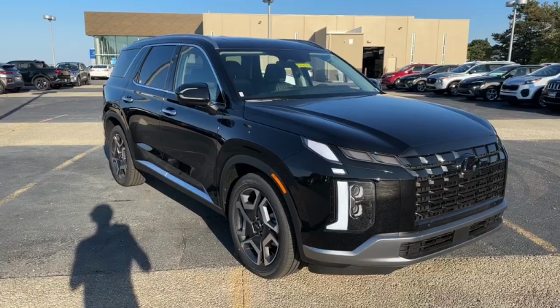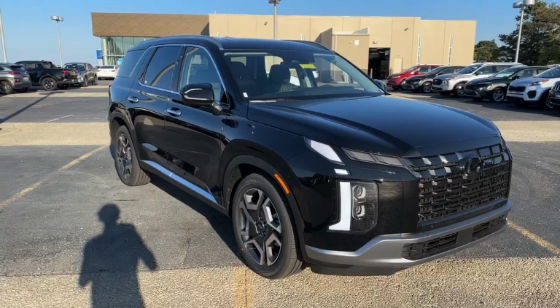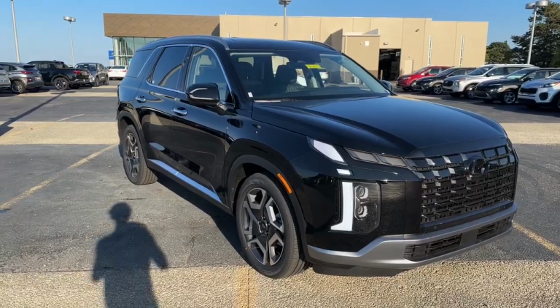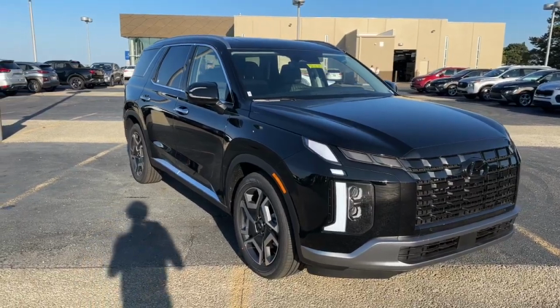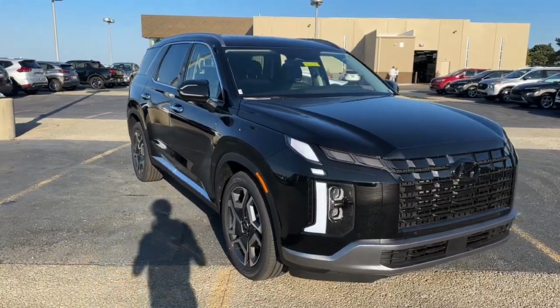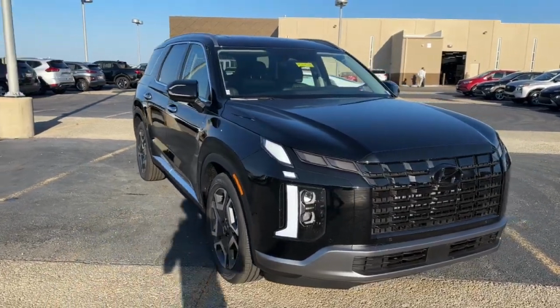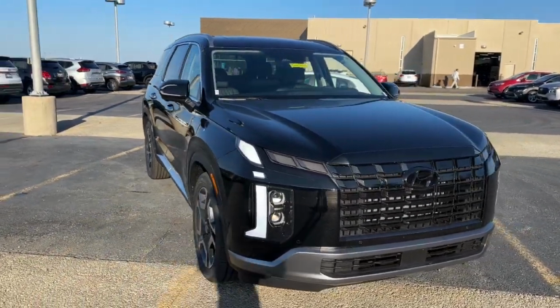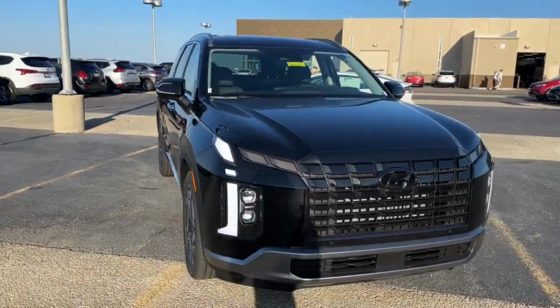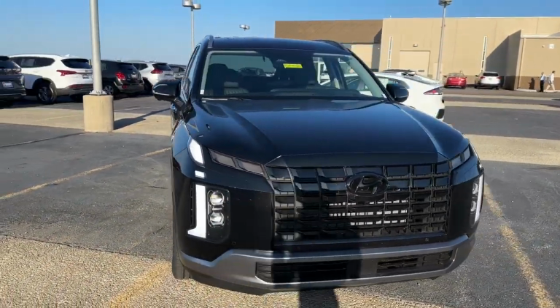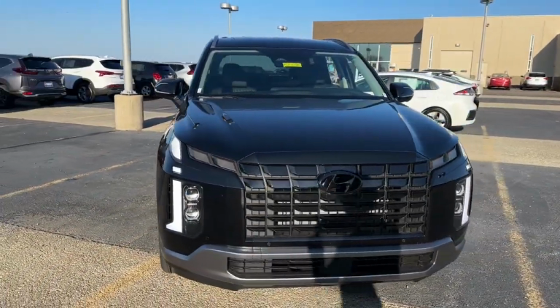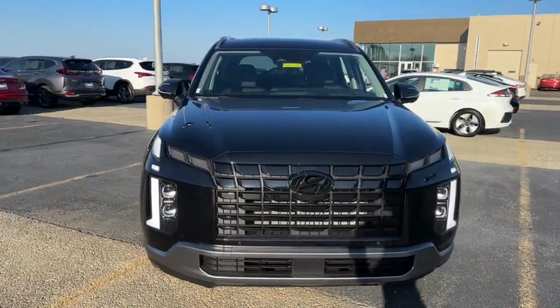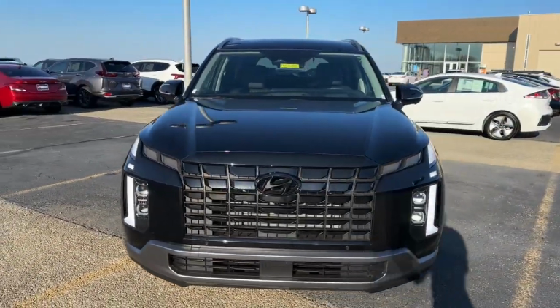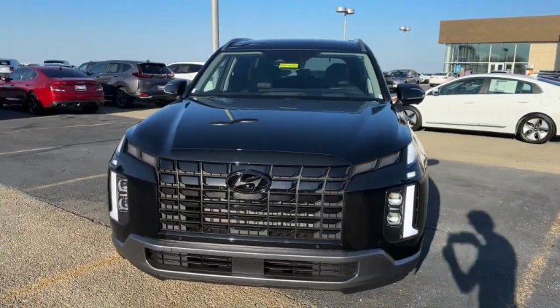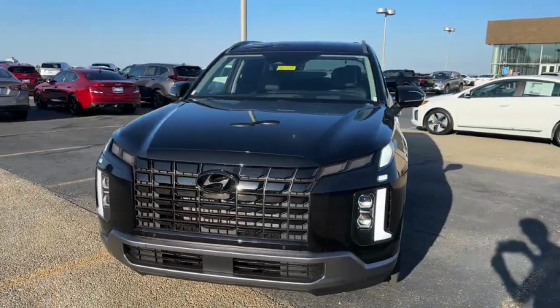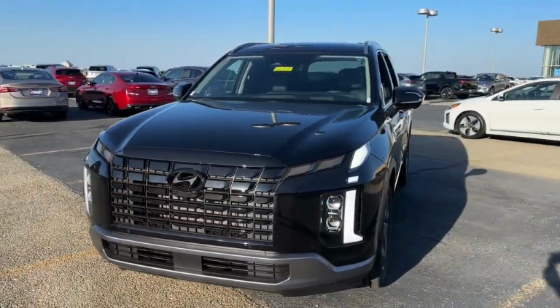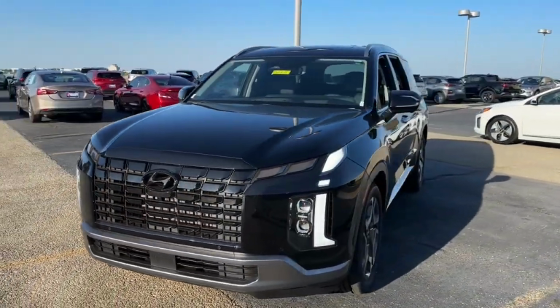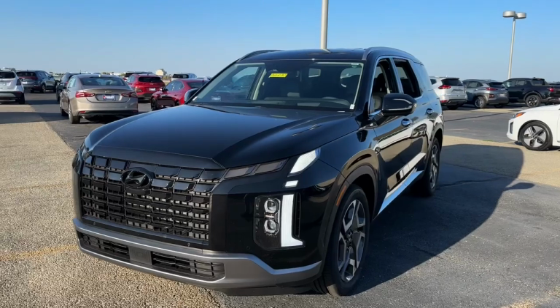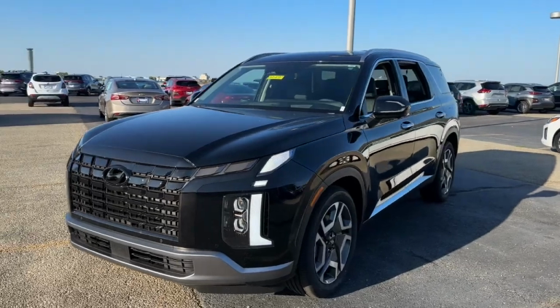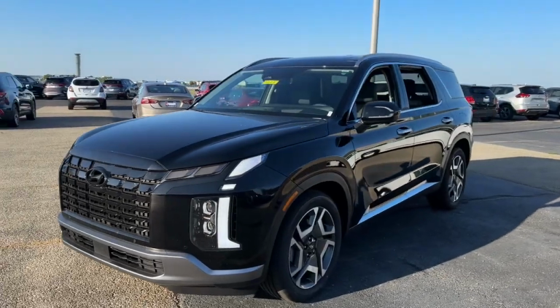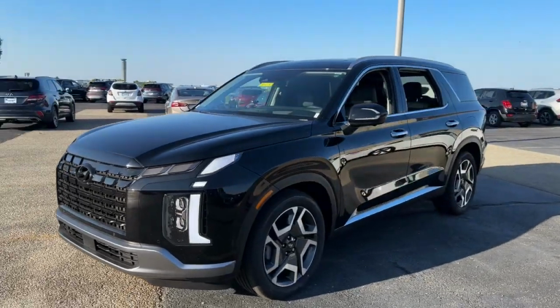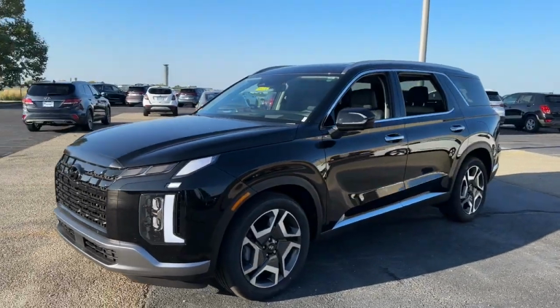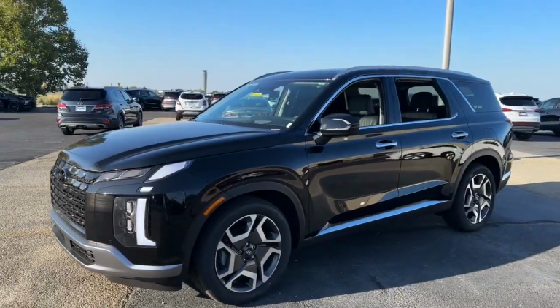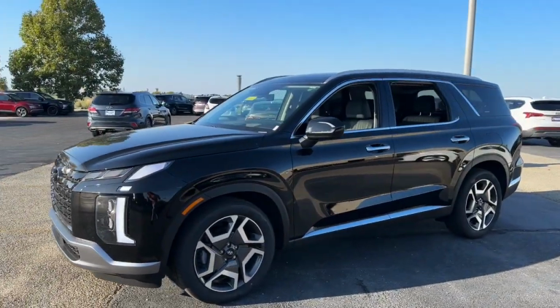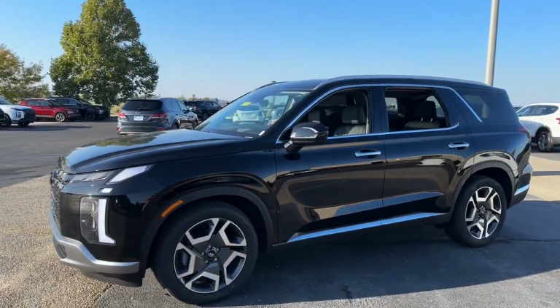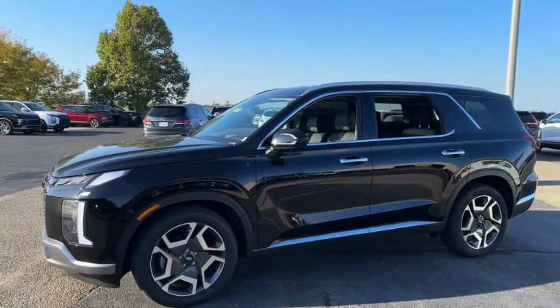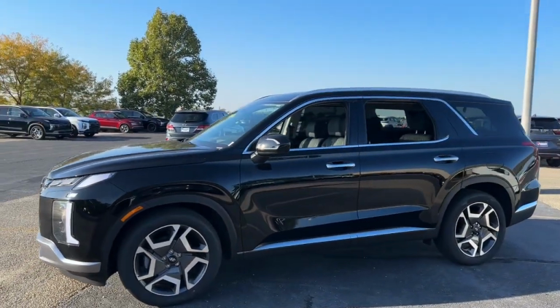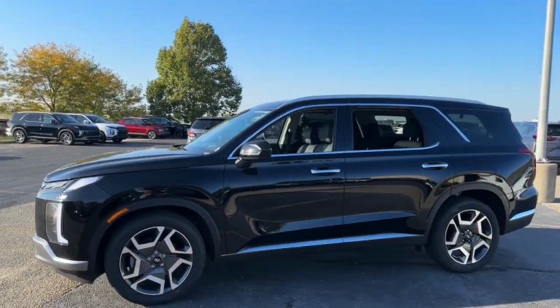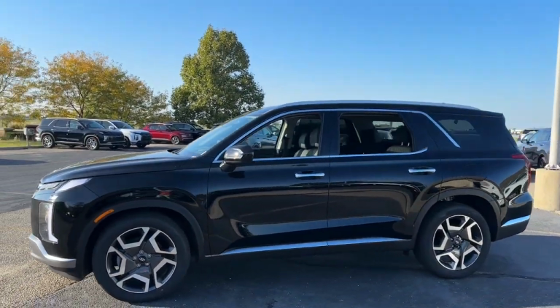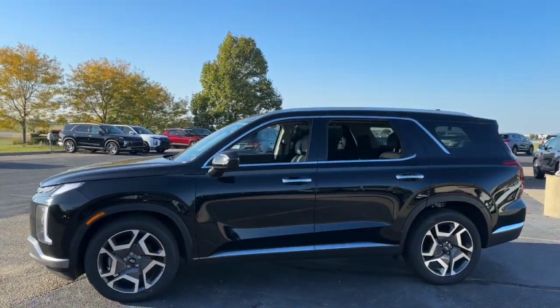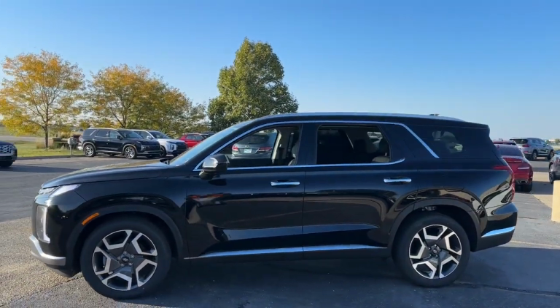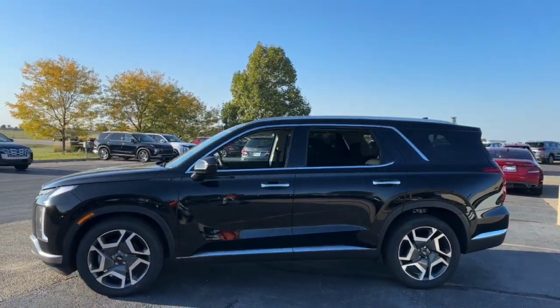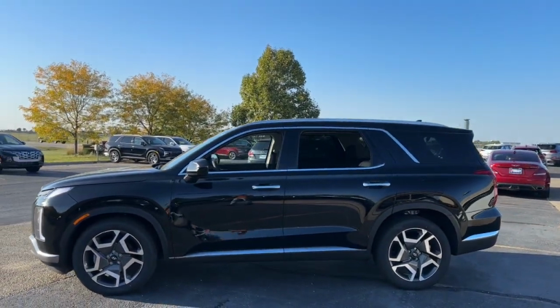Get acquainted with the 2024 Hyundai Palisade. Enjoy a new level of comfort and convenience on all your family outings in this spacious Palisade.